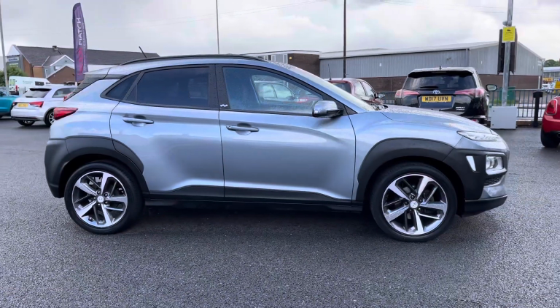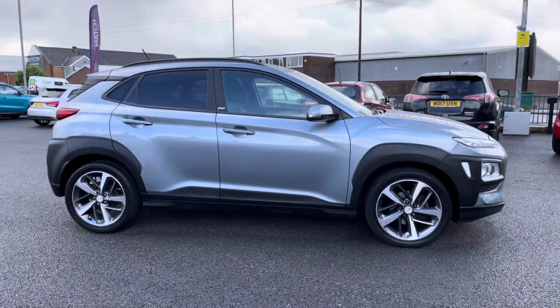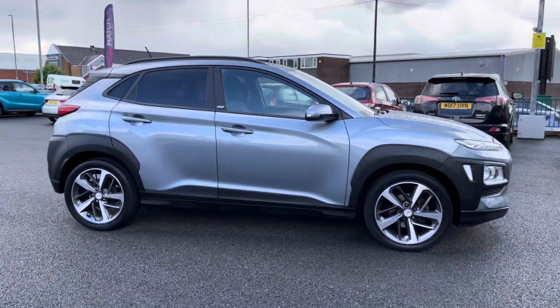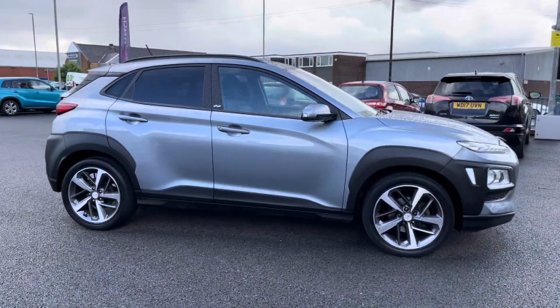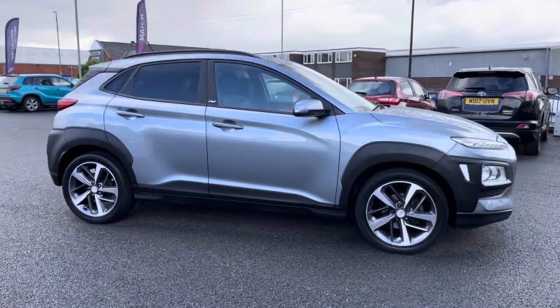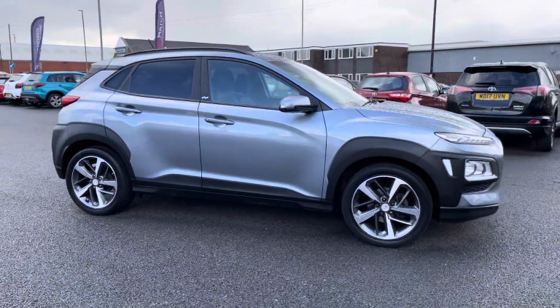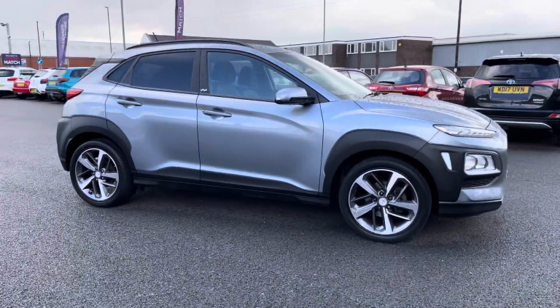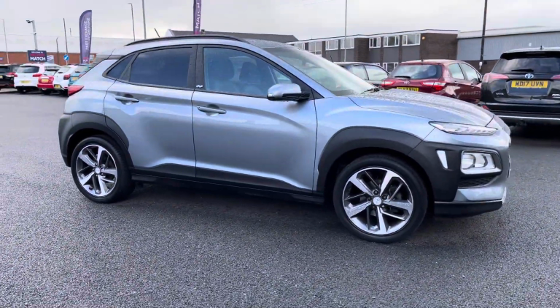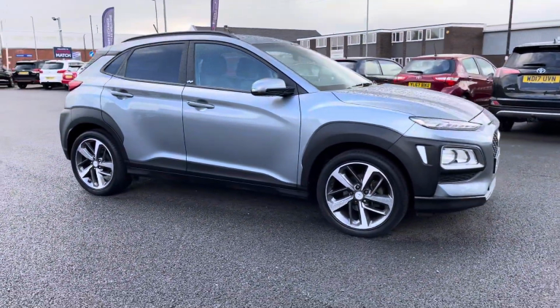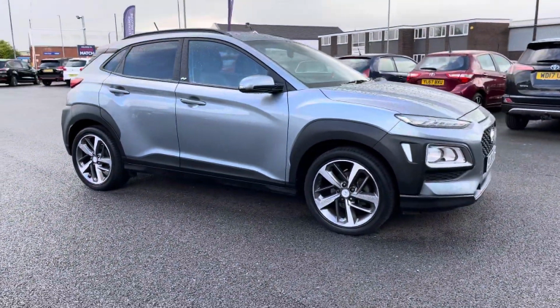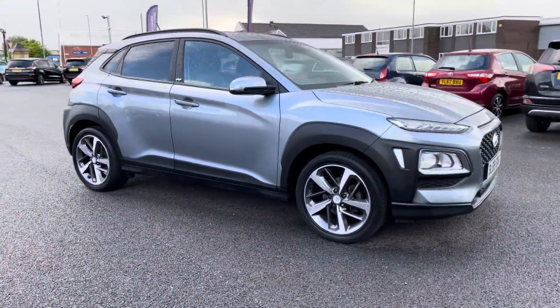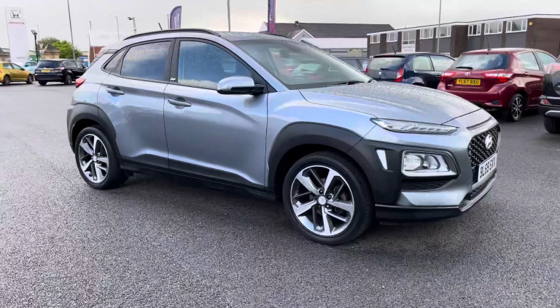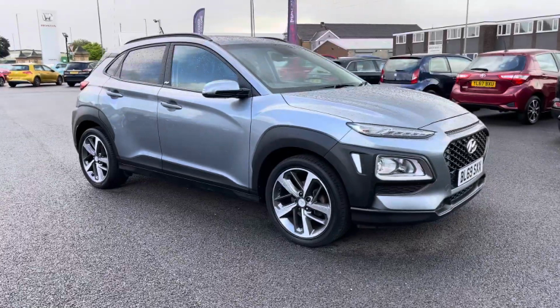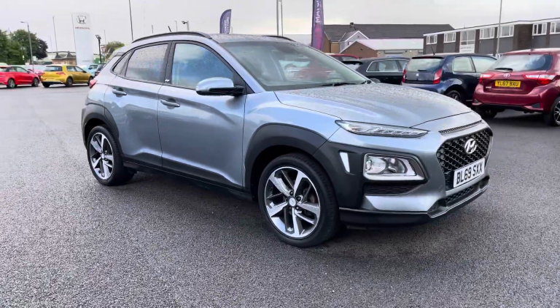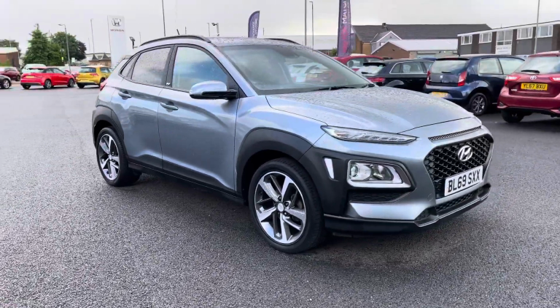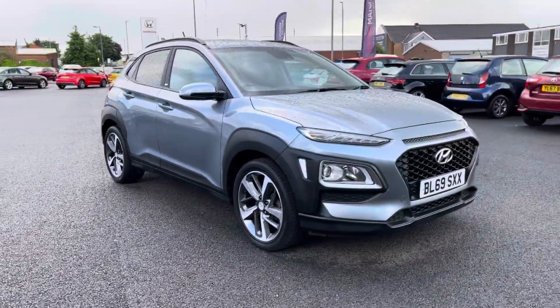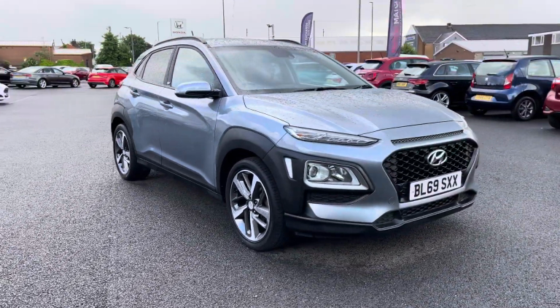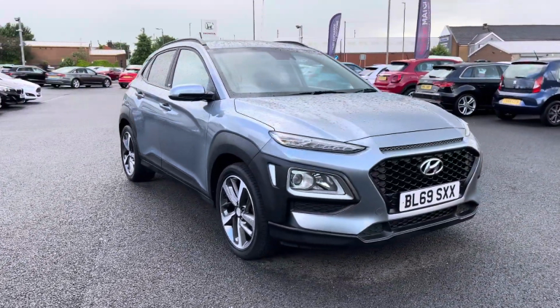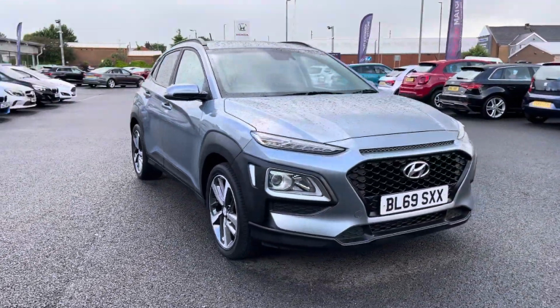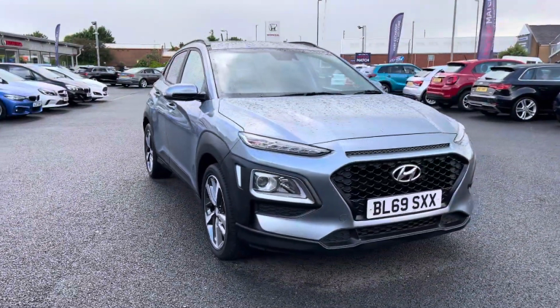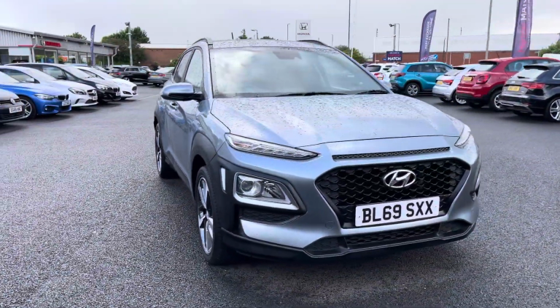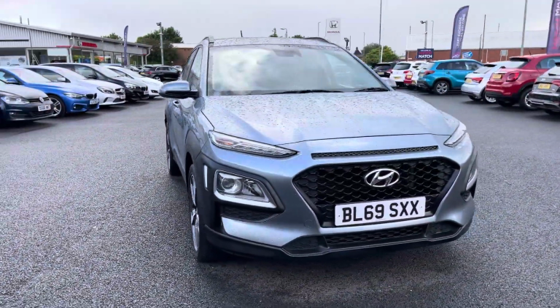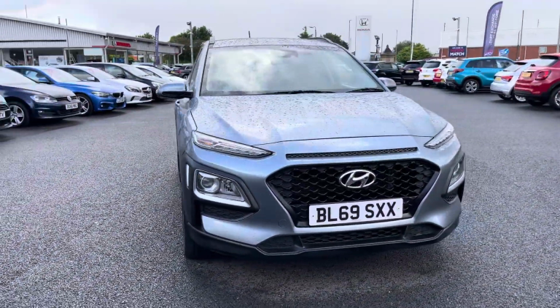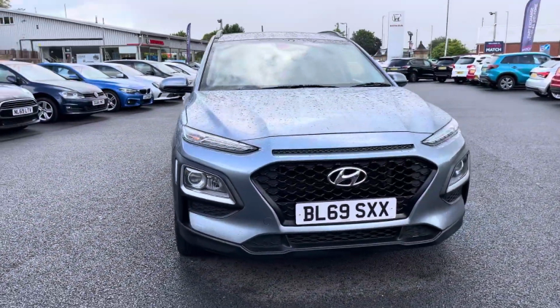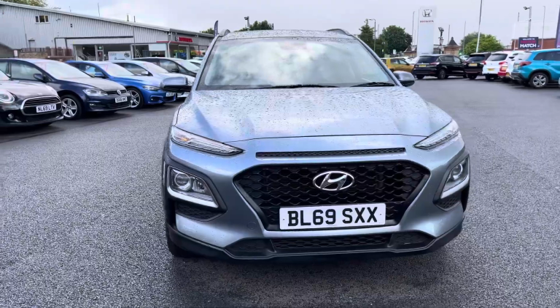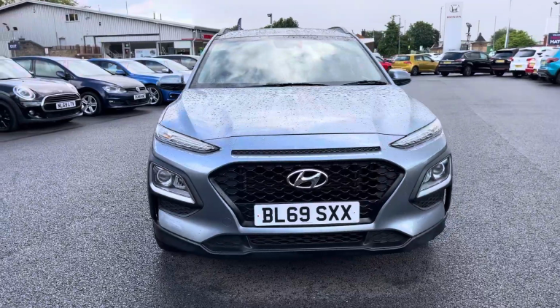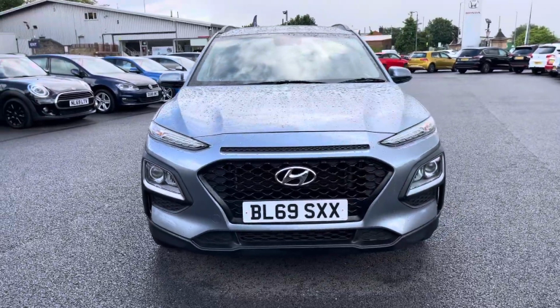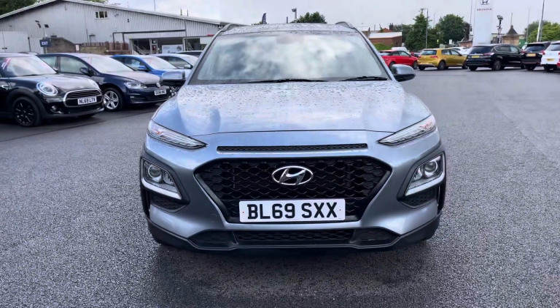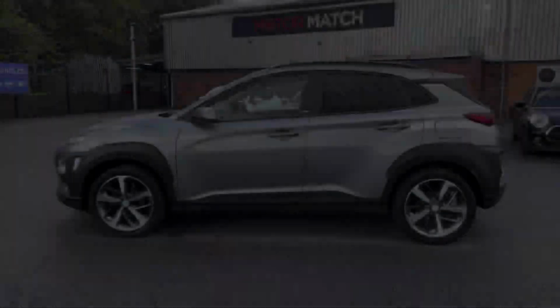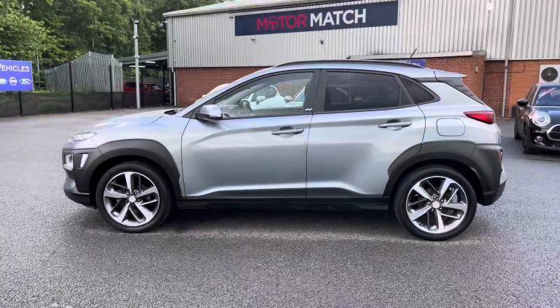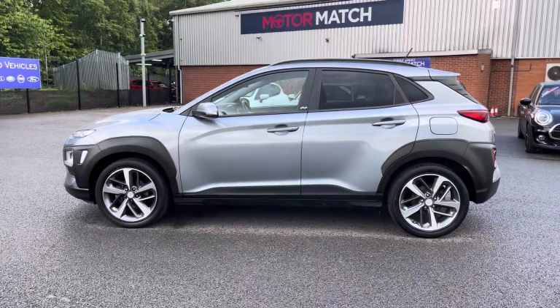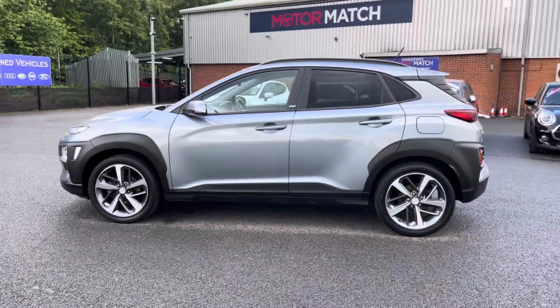Hello there, I'm Josh from Motor Match Bolton, and today I'll be showing you around this used car for sale. This is the Hyundai Kona TGDI Play model, equipped with a 1 litre petrol engine and manual transmission. The vehicle is also ULEZ compliant.